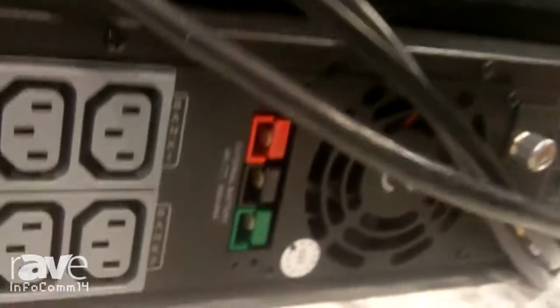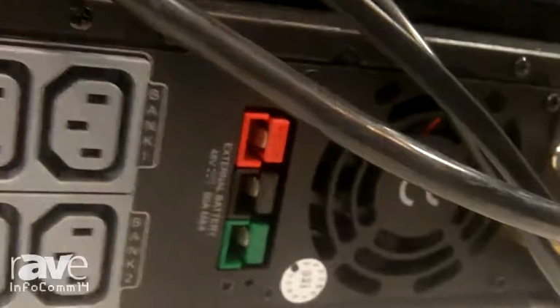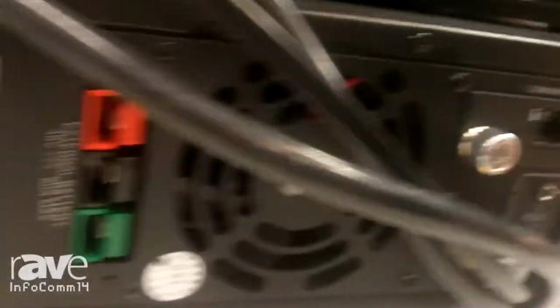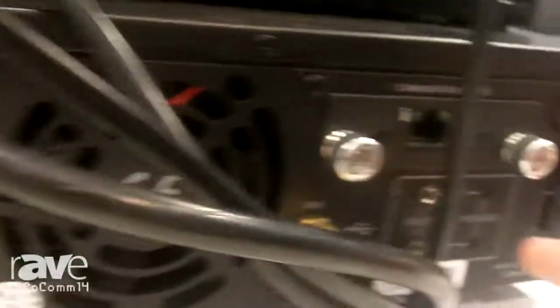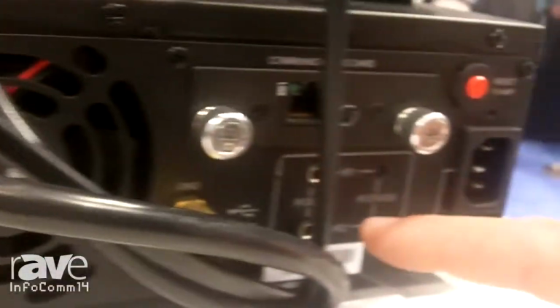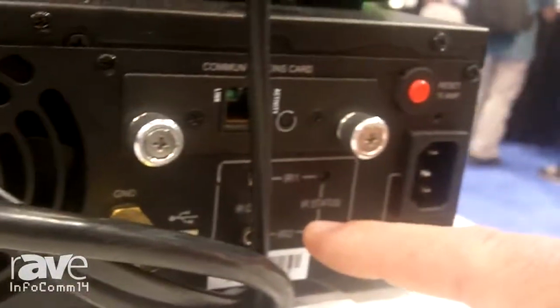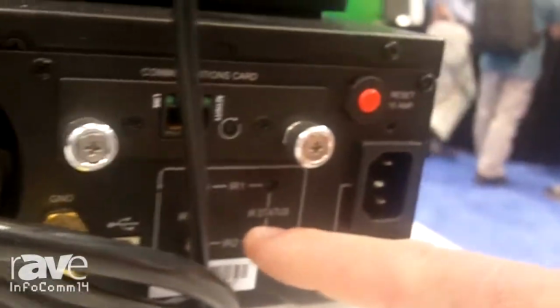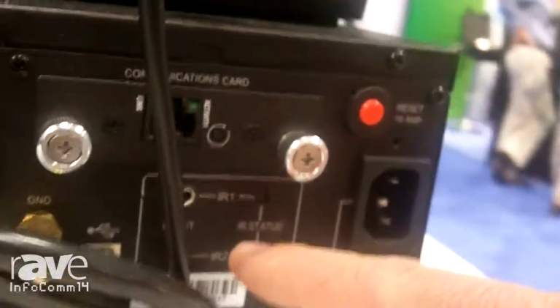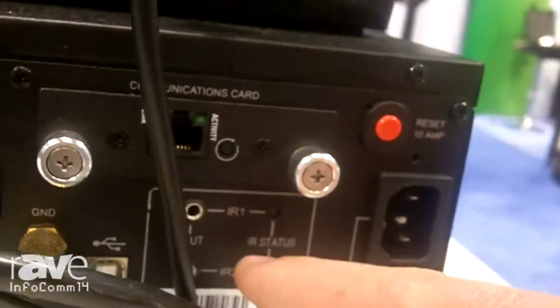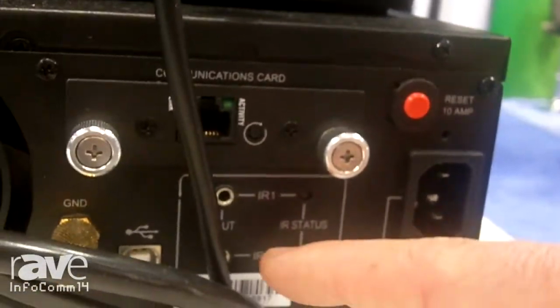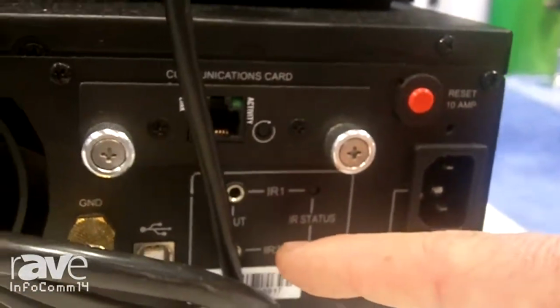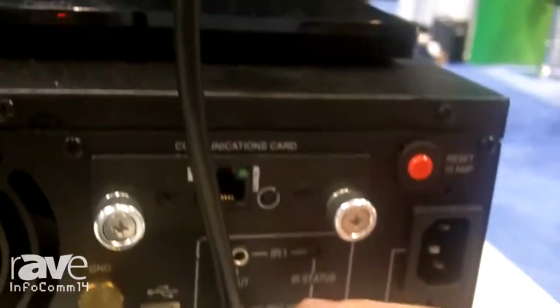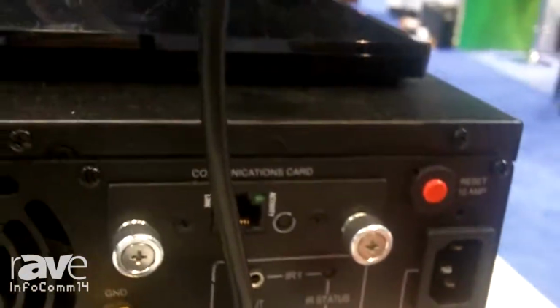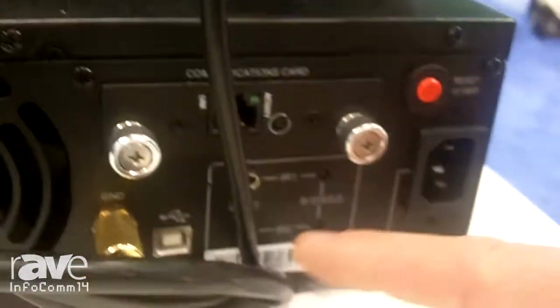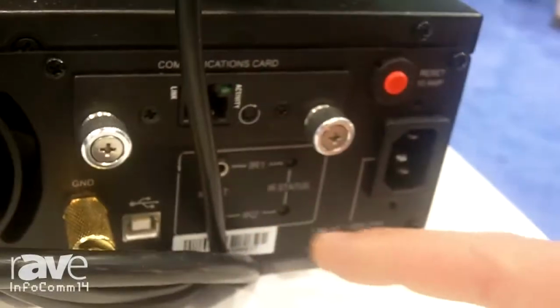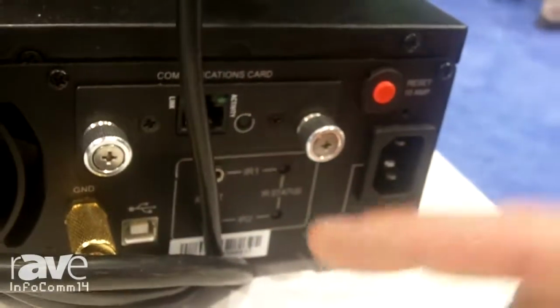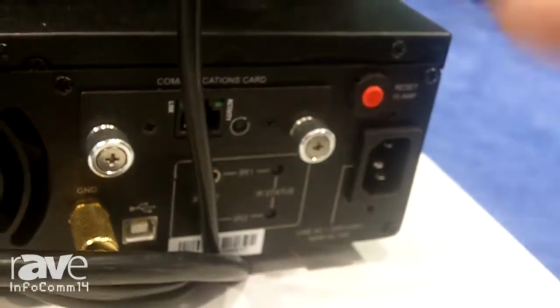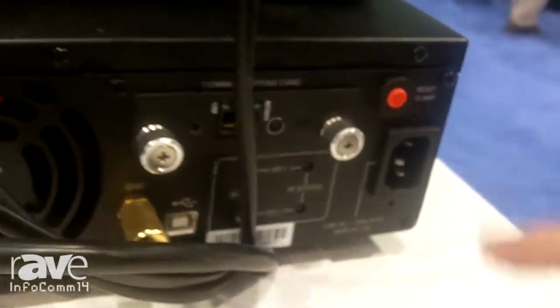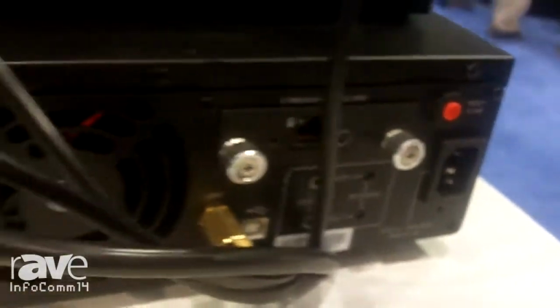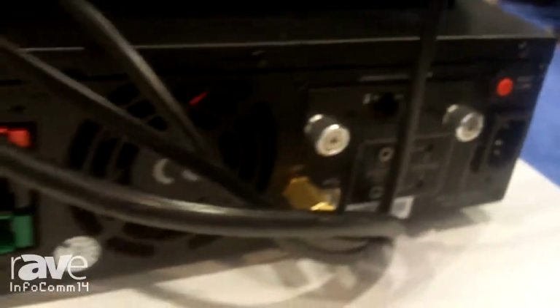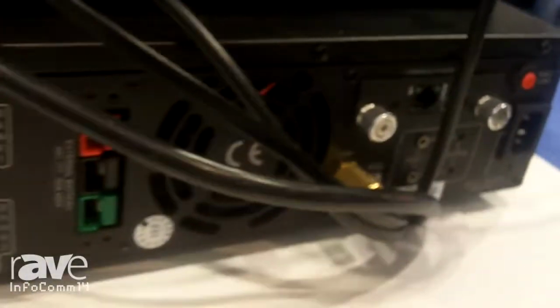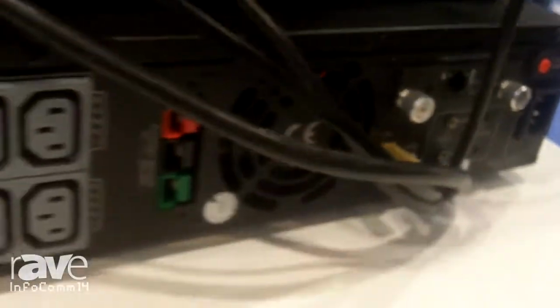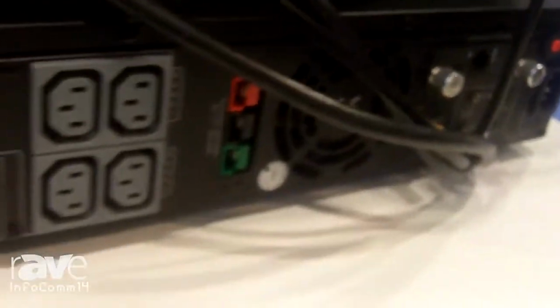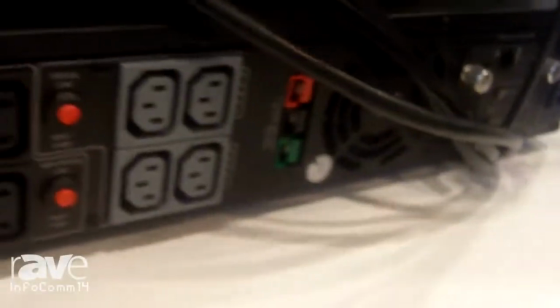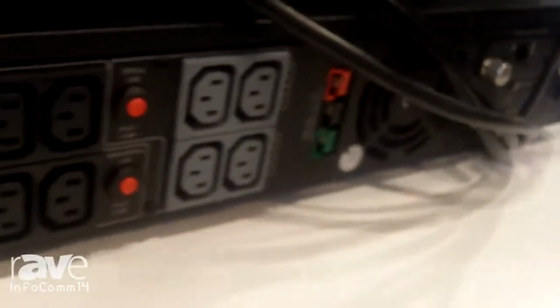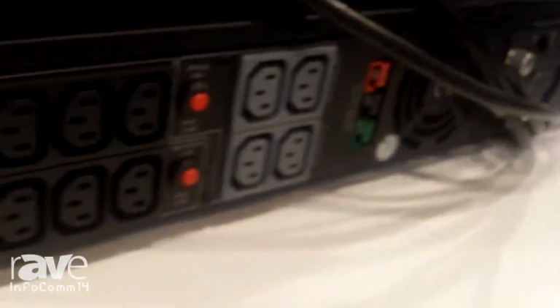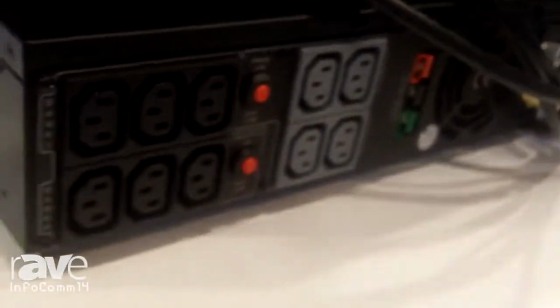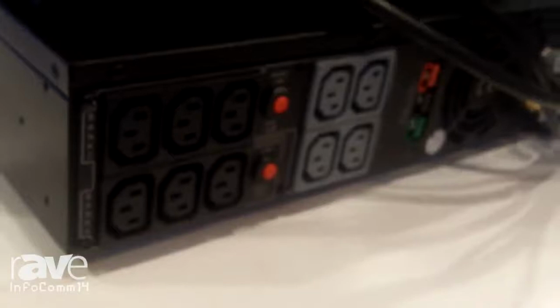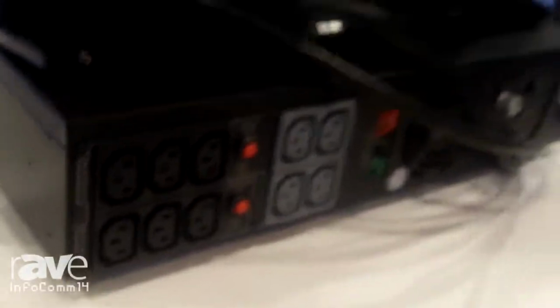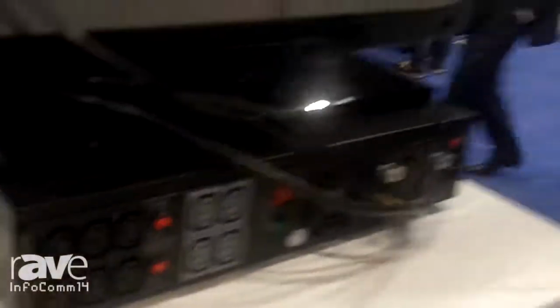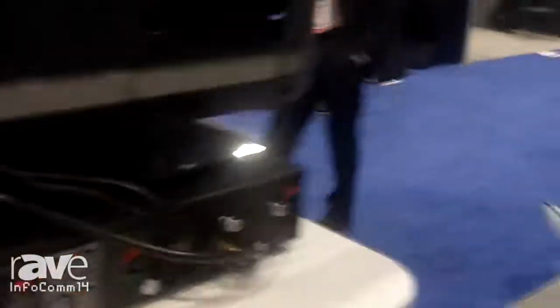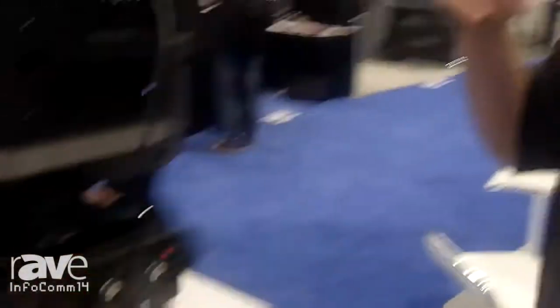It has an IR blaster over here. This IR blaster will actually send a command — you could use this on a projector, so that if you have the projector plugged in here and the power goes out, you can turn that projector off with an IR blast so that the fan doesn't burn out while you wait when the battery runs out.